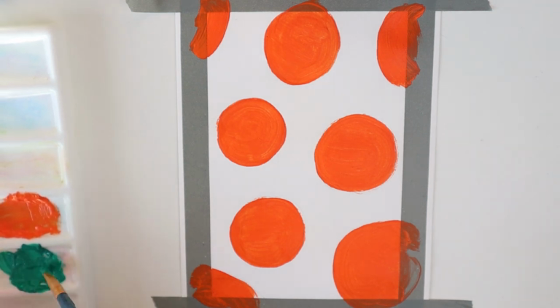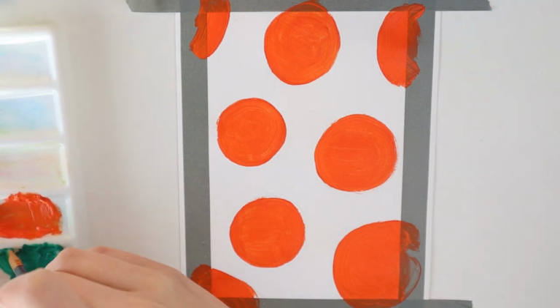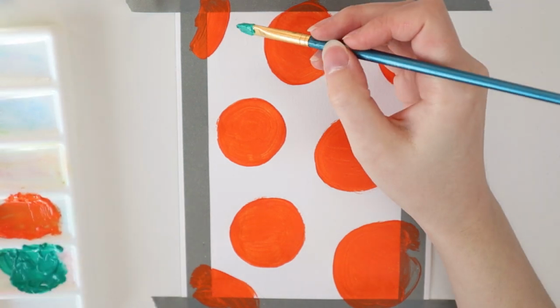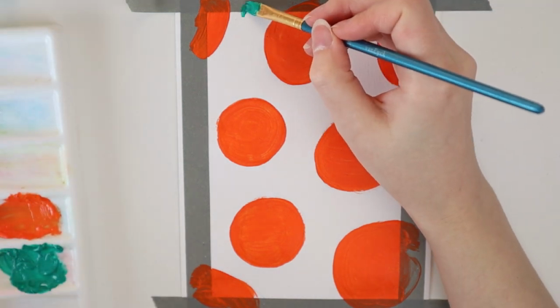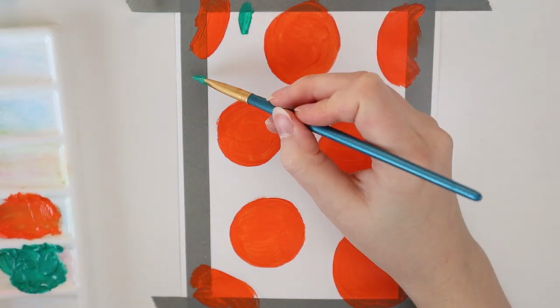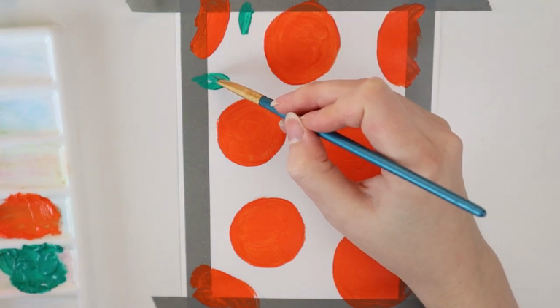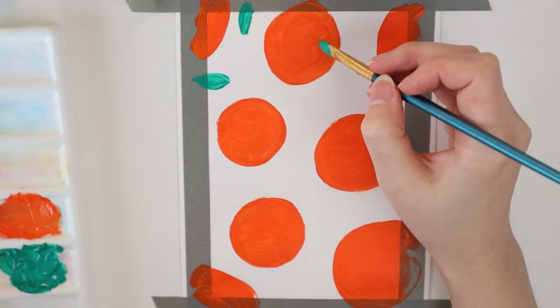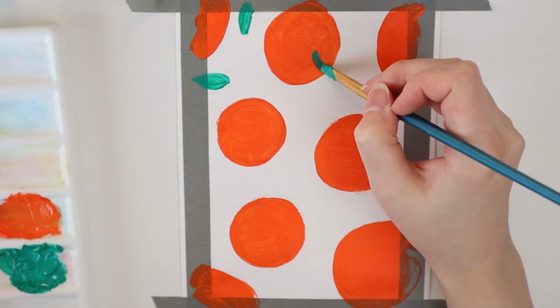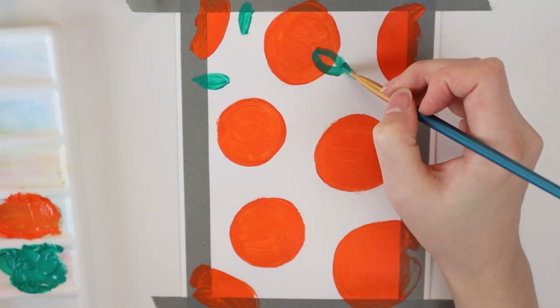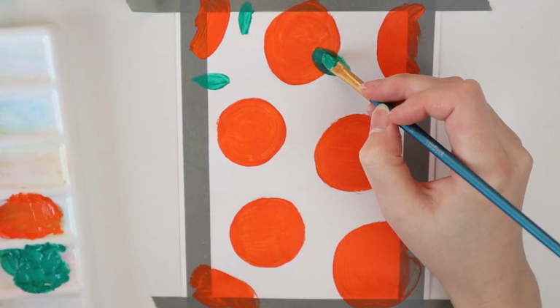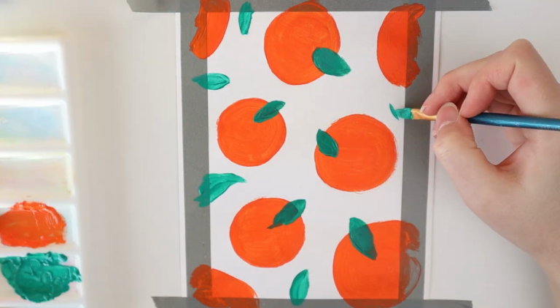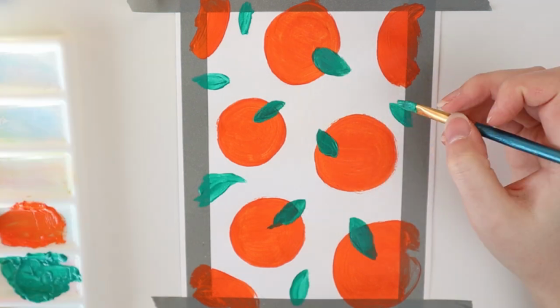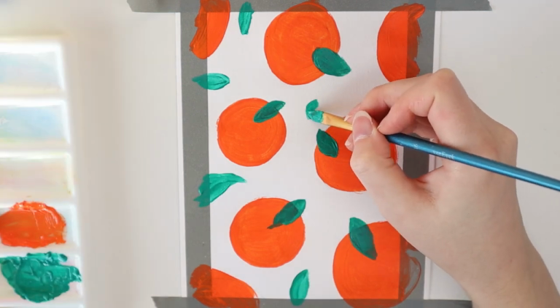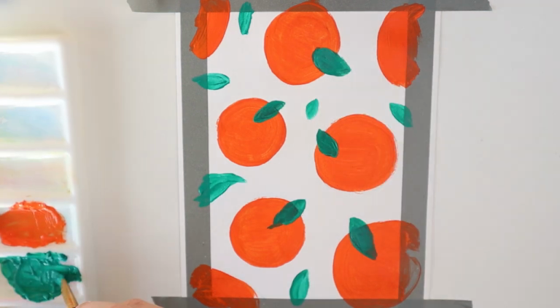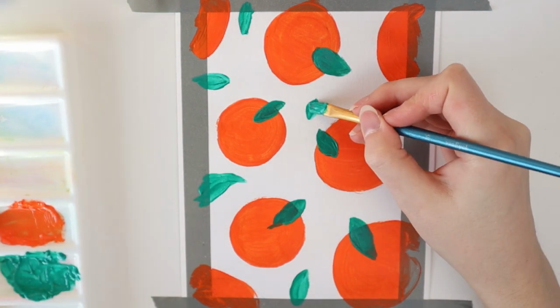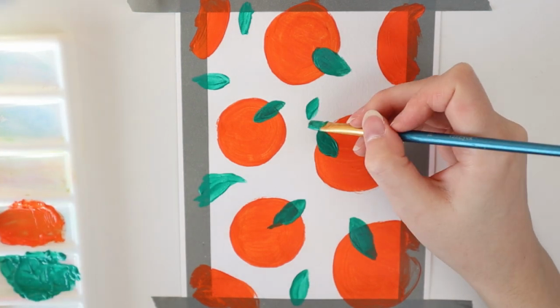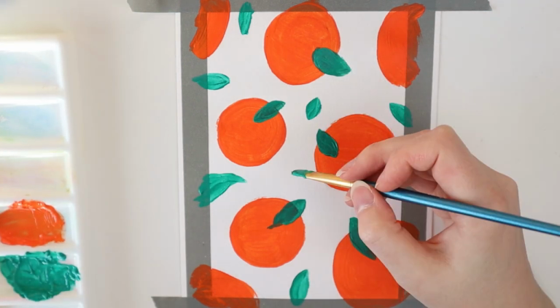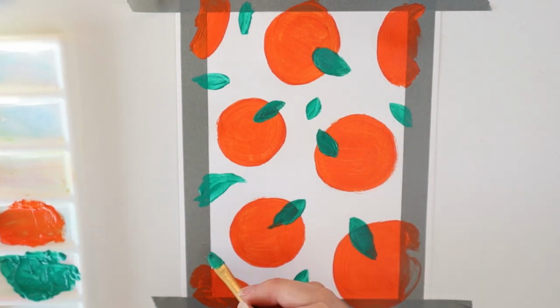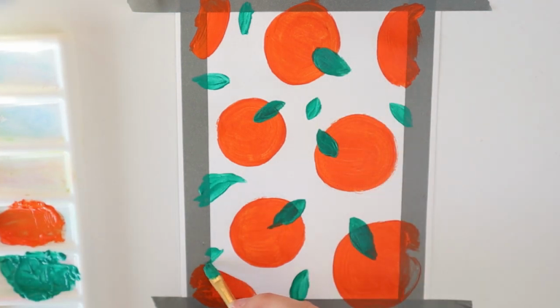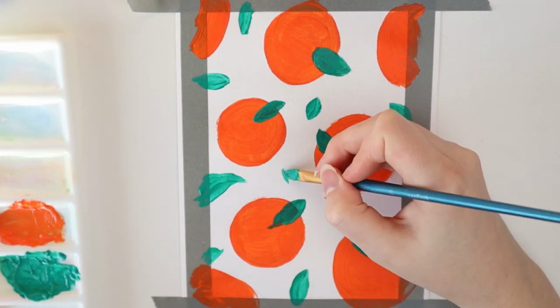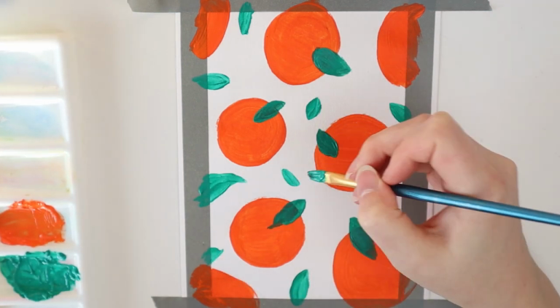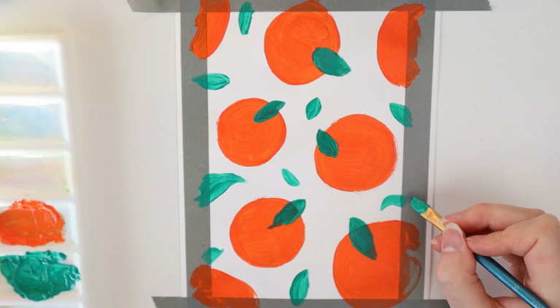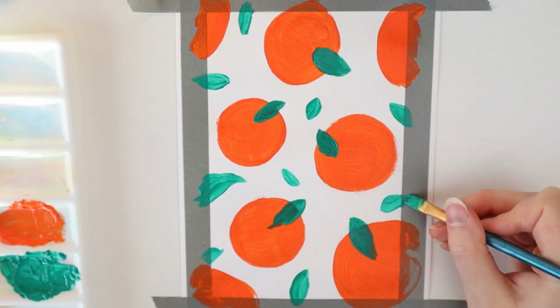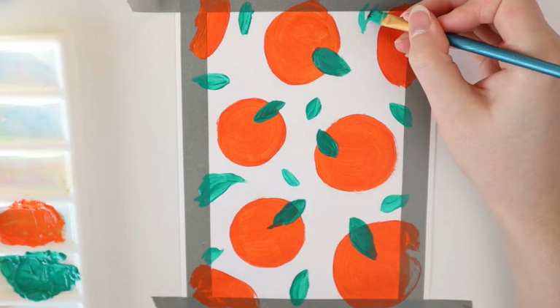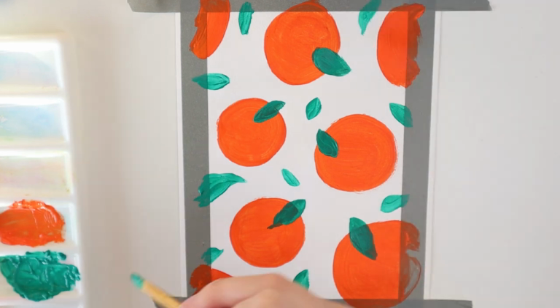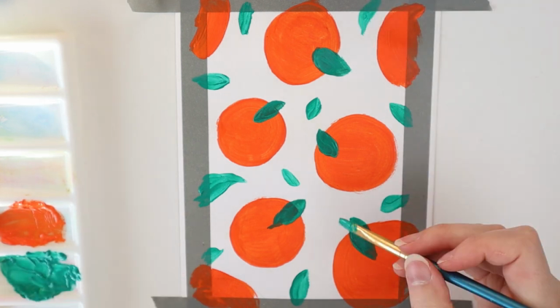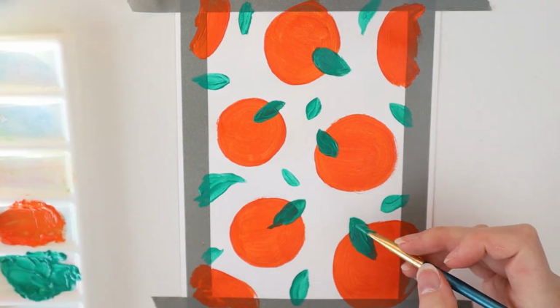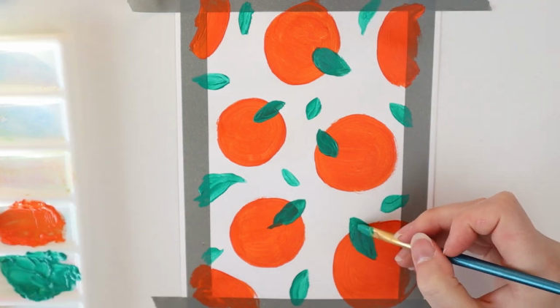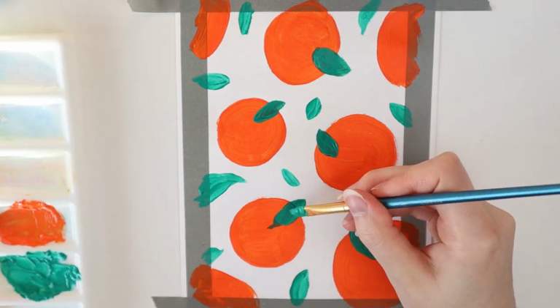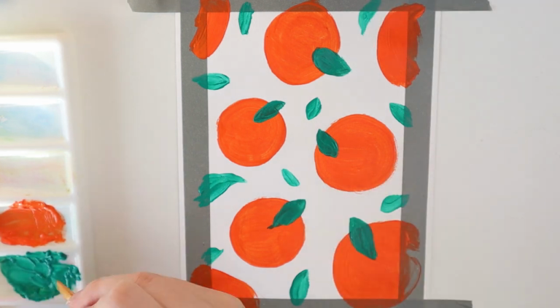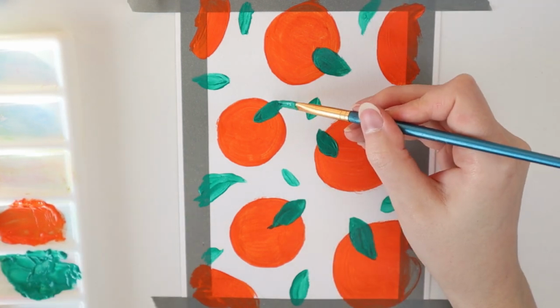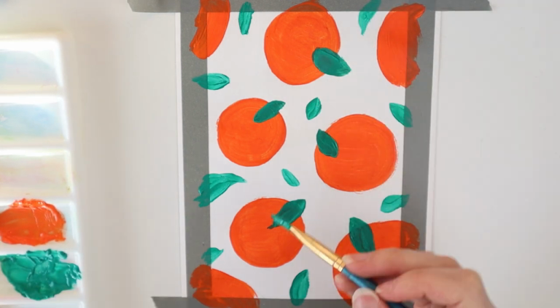Then, with a smaller paintbrush, I will paint on the leaves. I also add some extra leaves in the white space on the paper. Try to be creative with this one — fill in the places you think need something extra.